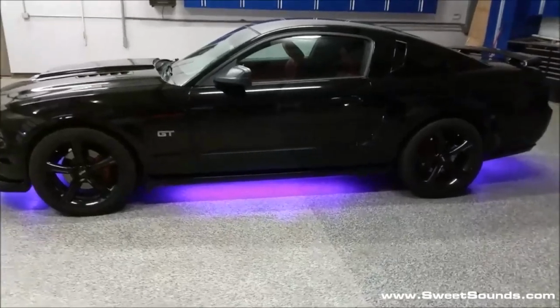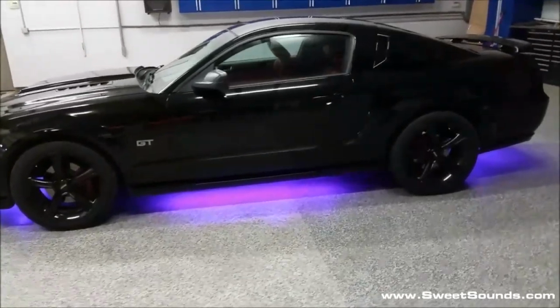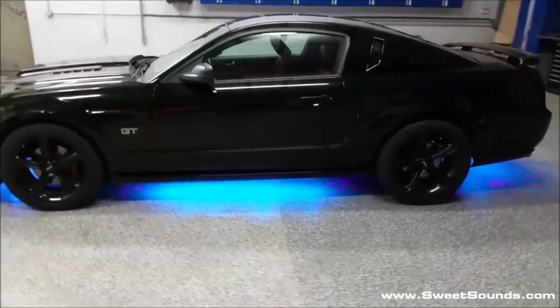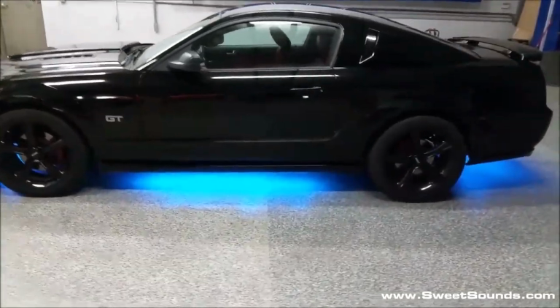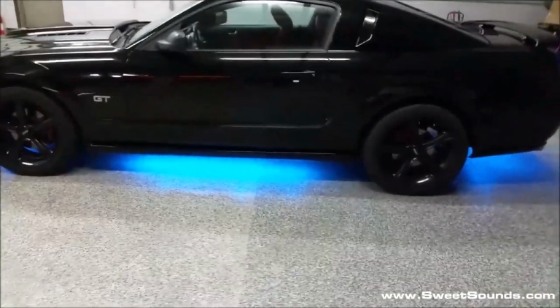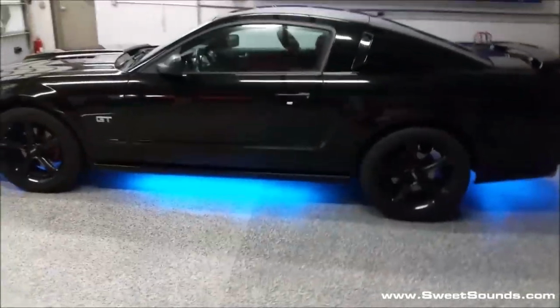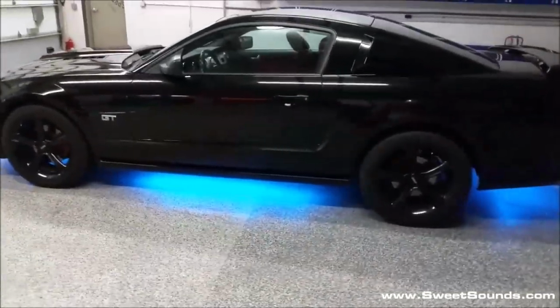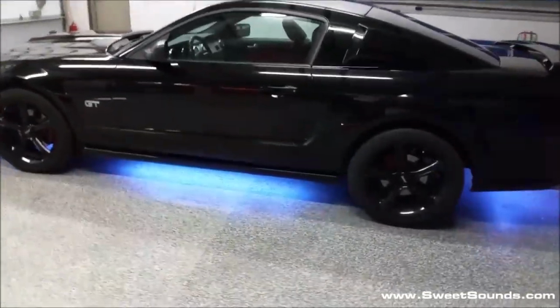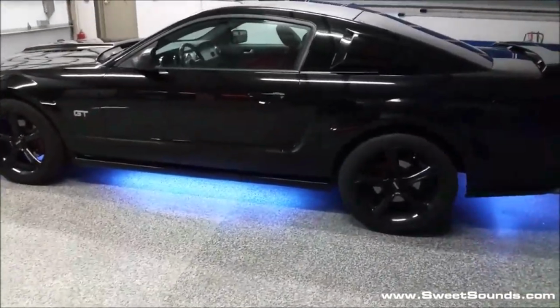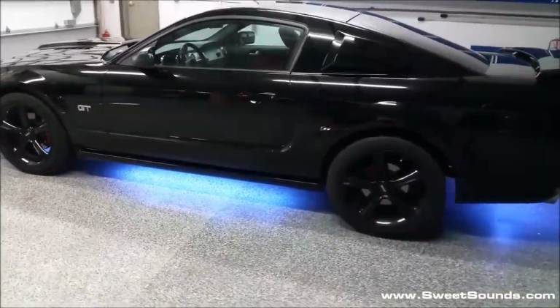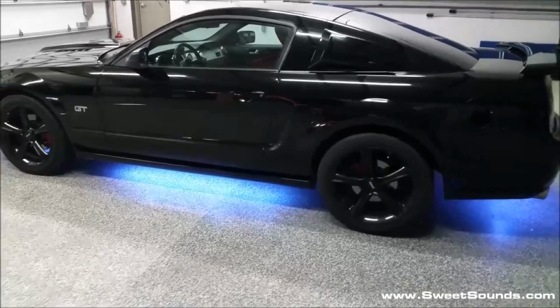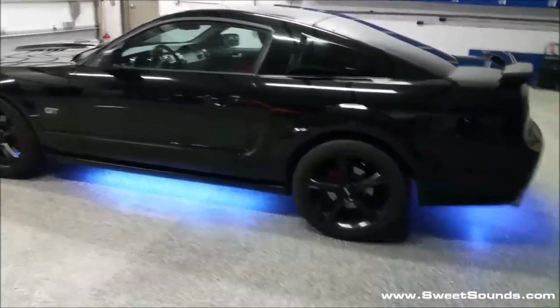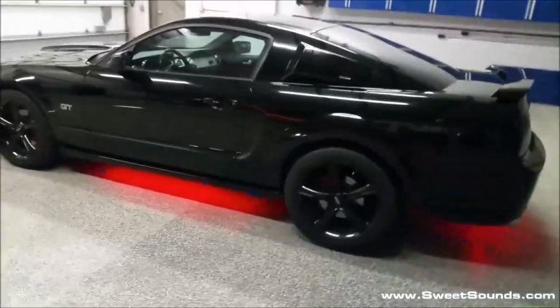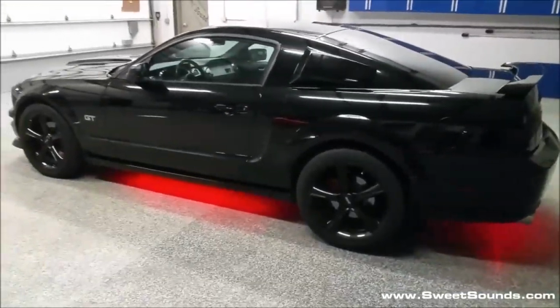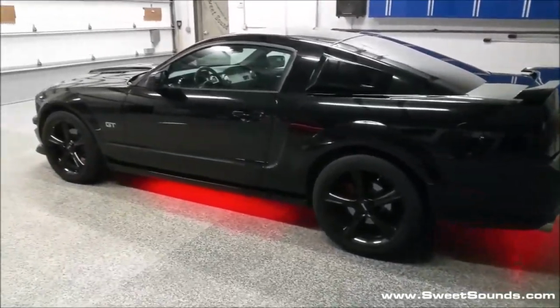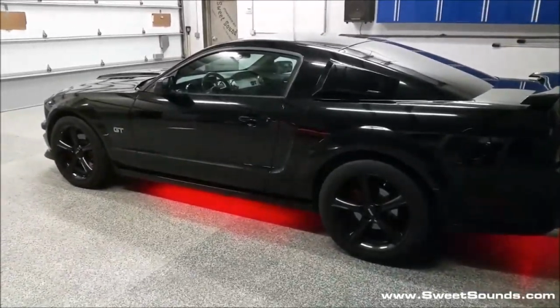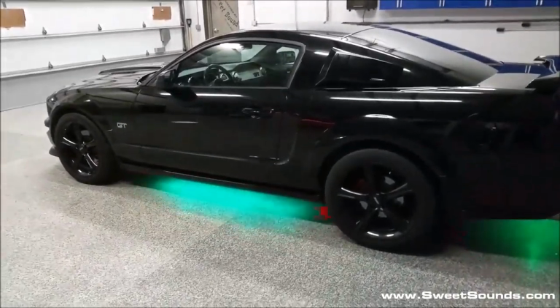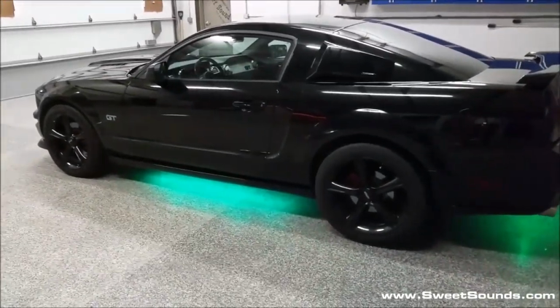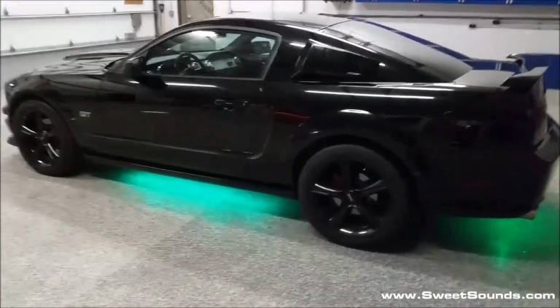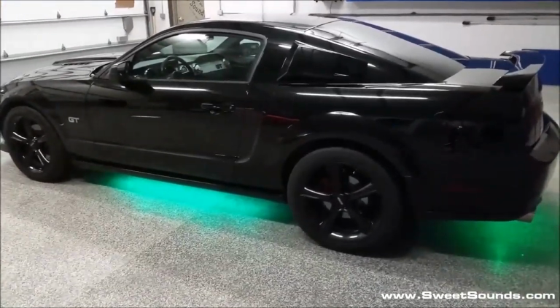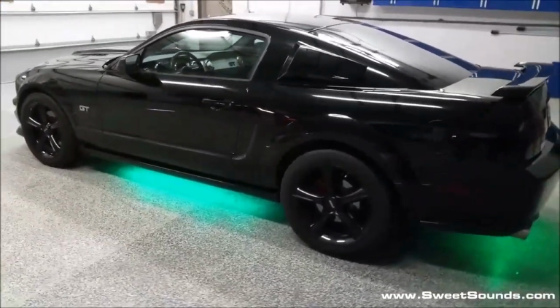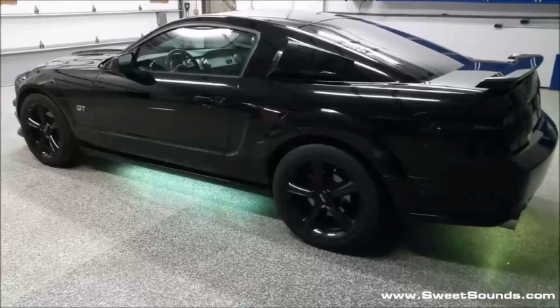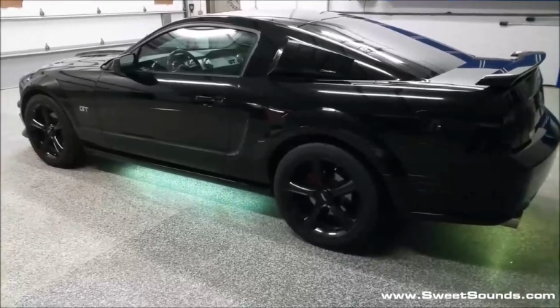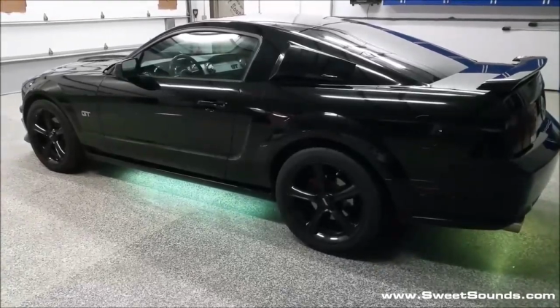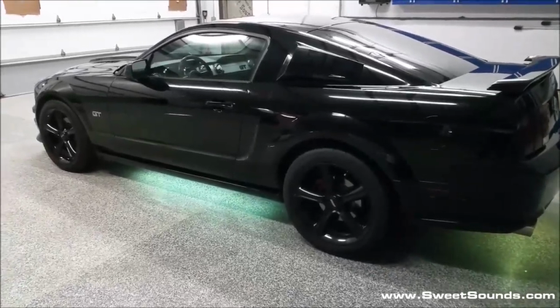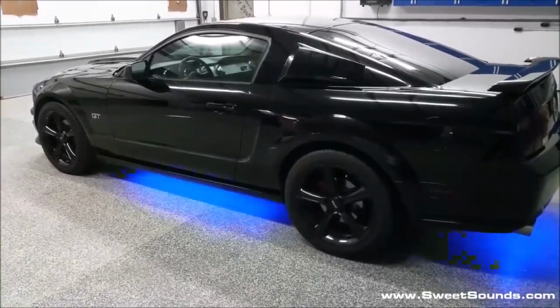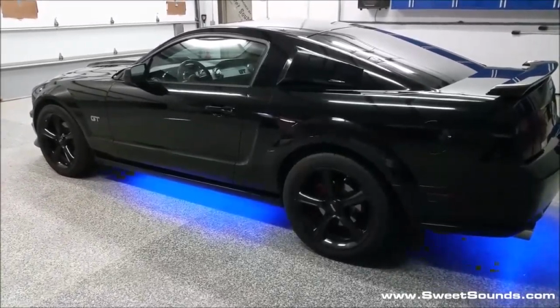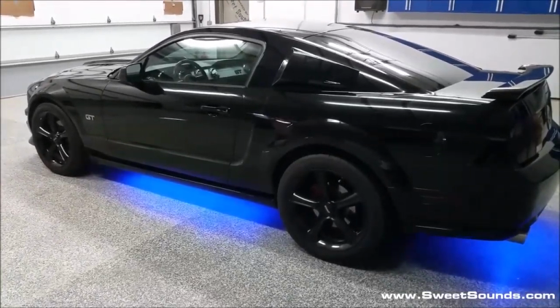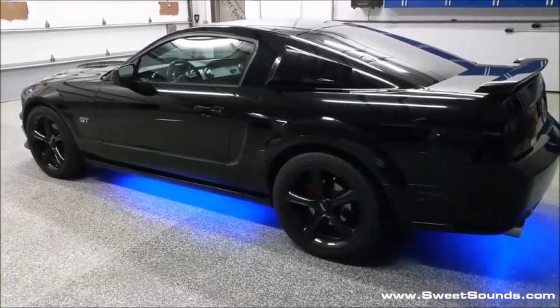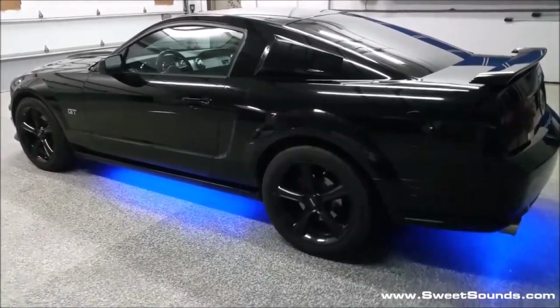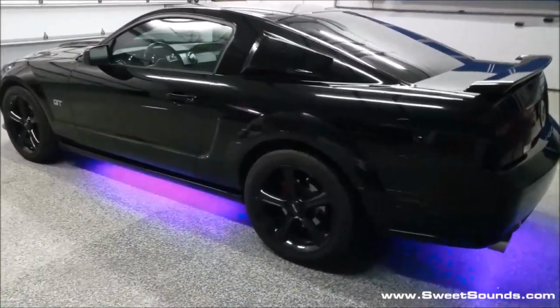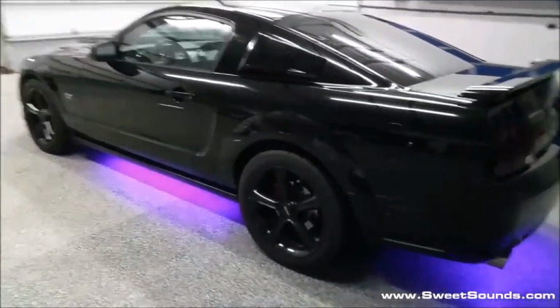This is not a prefabricated kit, and that's what allows us to get so much more coverage underneath this car. We made the kit exactly fit to length, and we're also able to use a slightly flexible tube which allows us to mold it around some of the corners and areas where you have to do that.